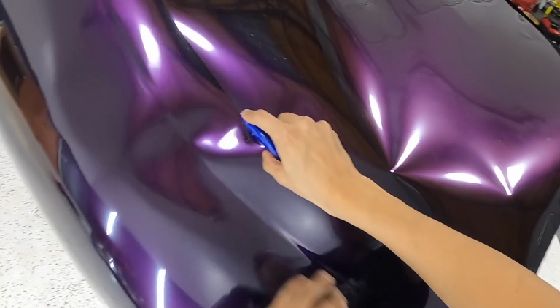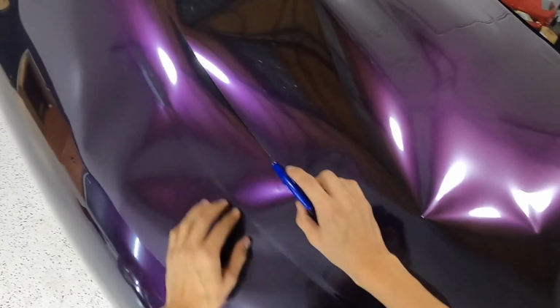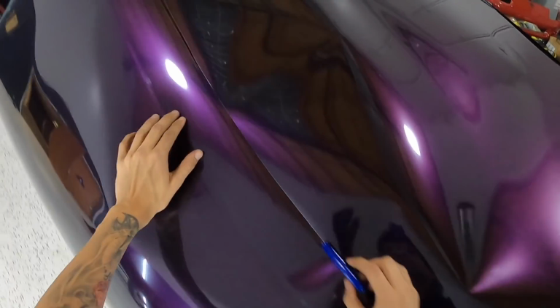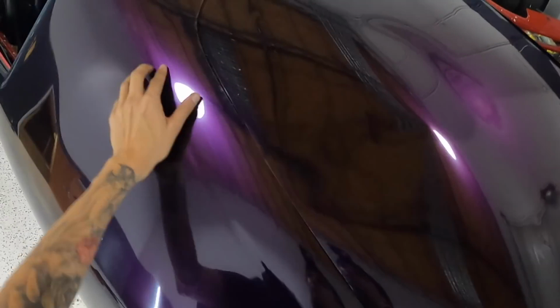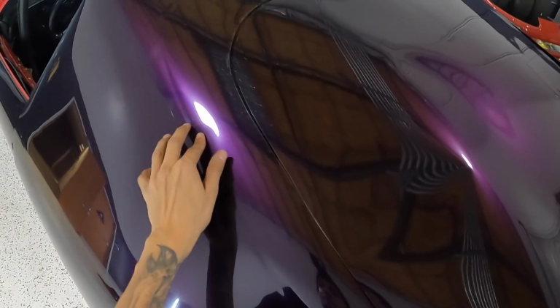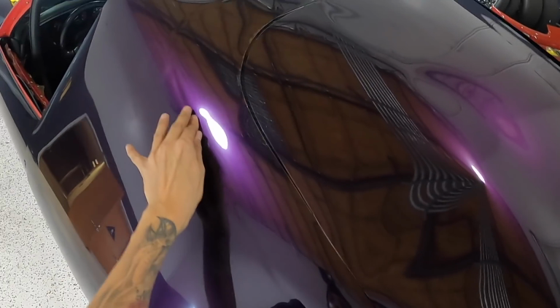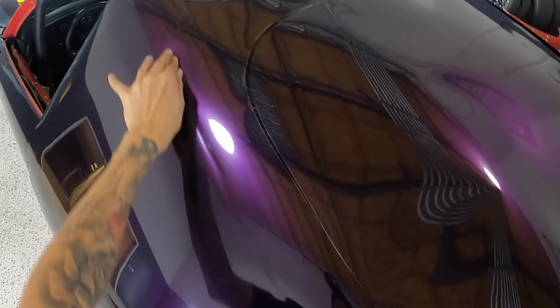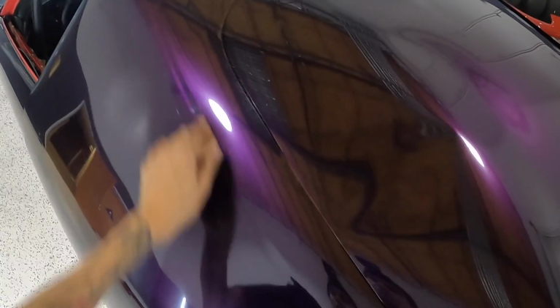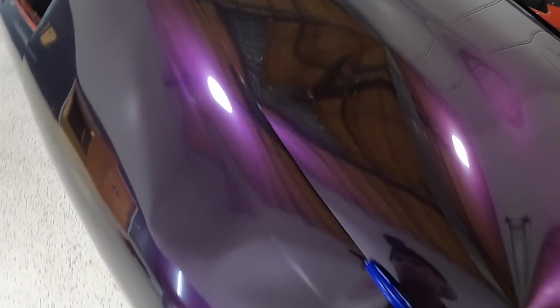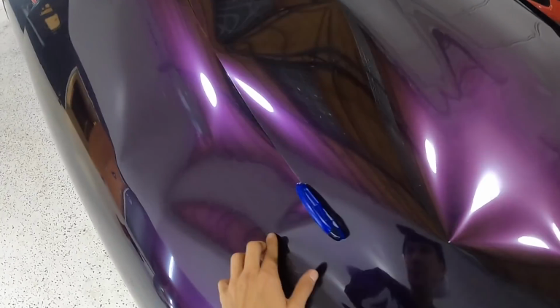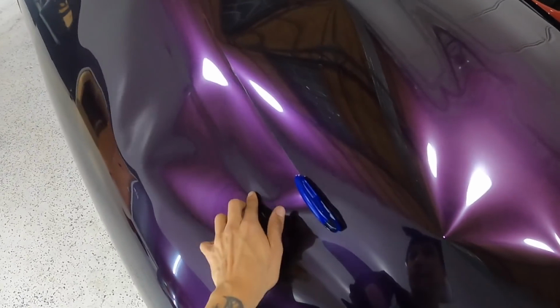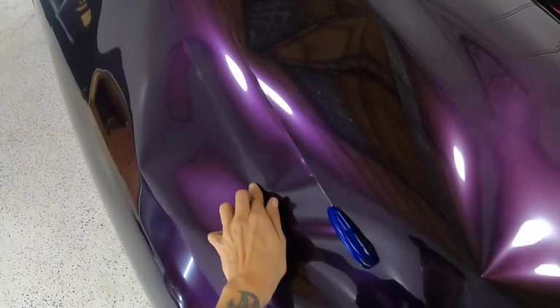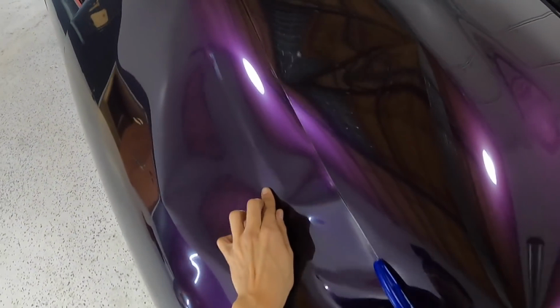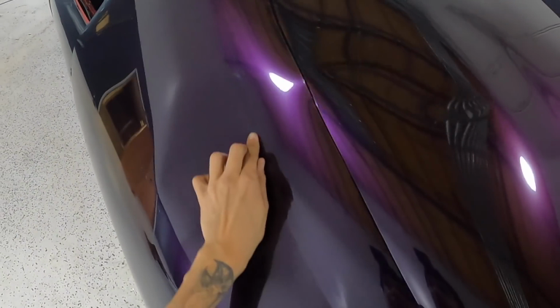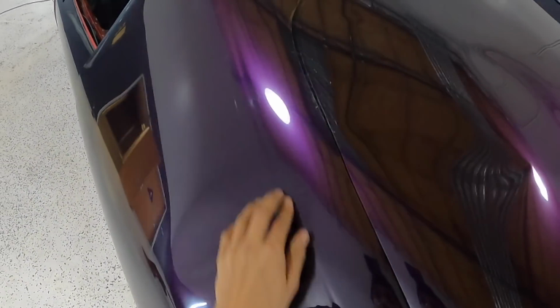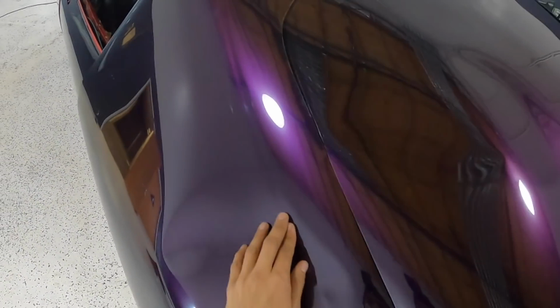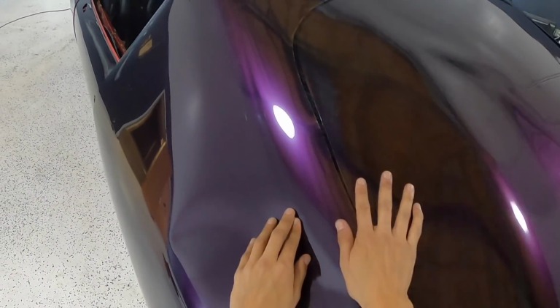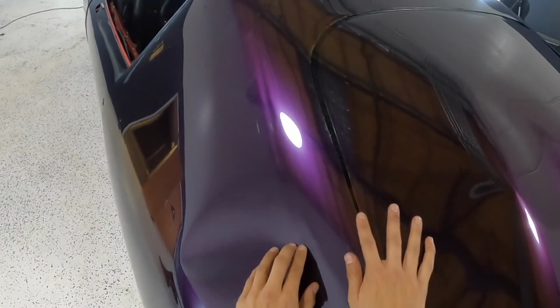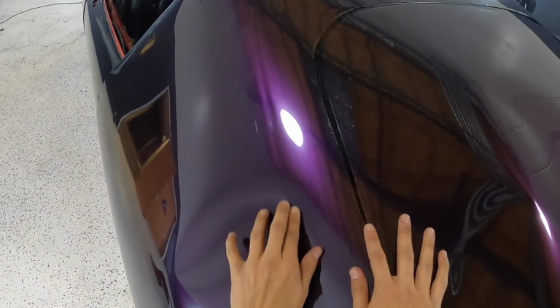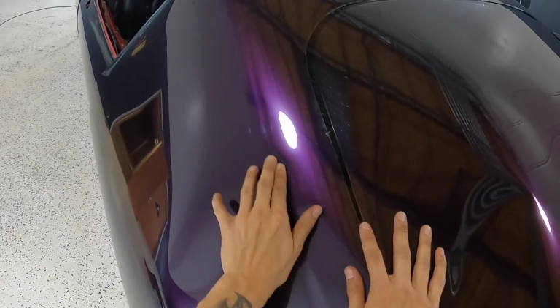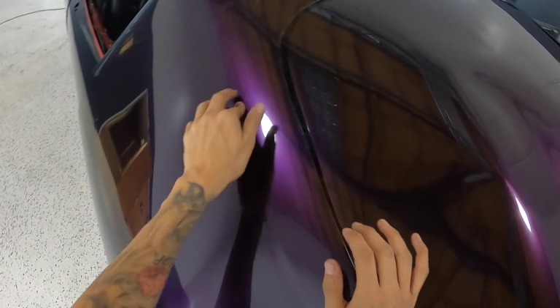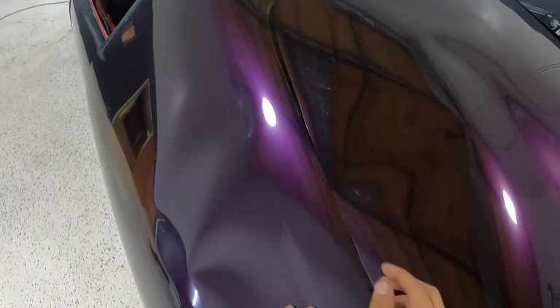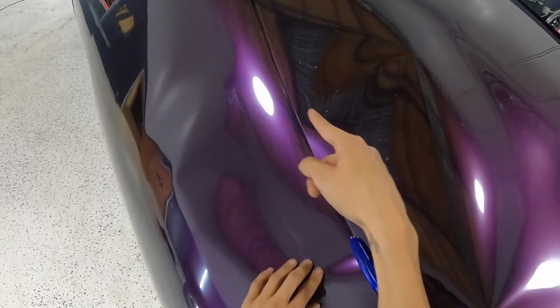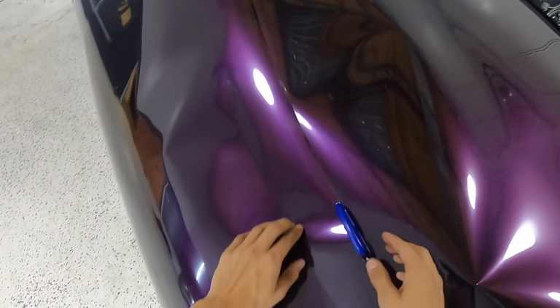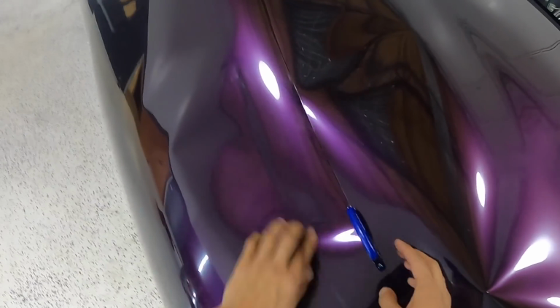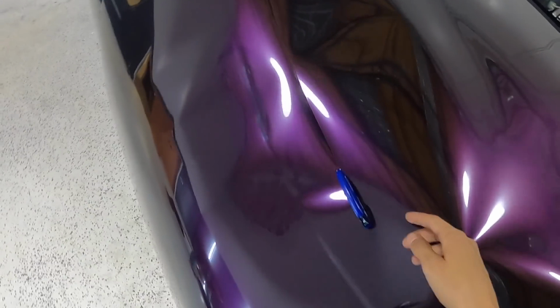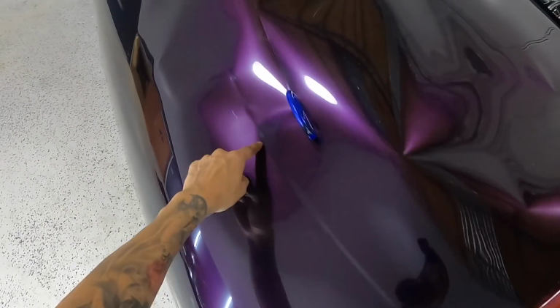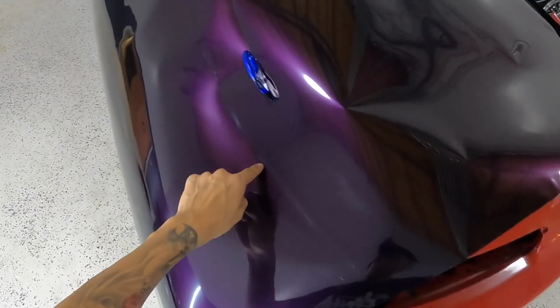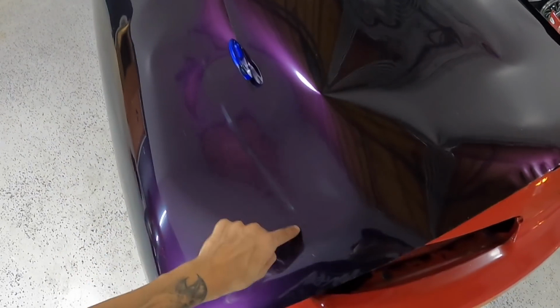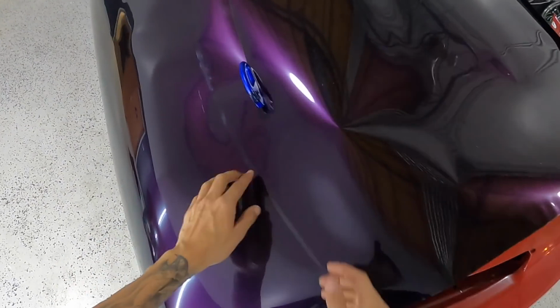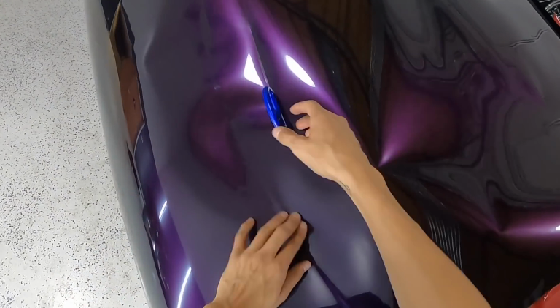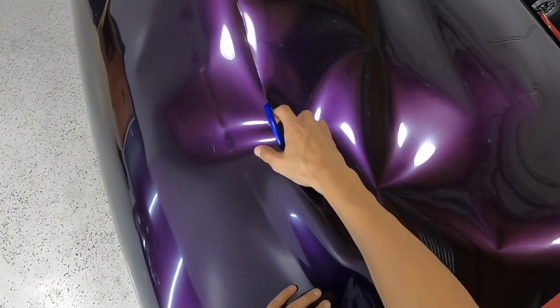Basically what I did with my finger right now was trace the trunk out, so when I trim I have a guideline showing me where I need to trim out.